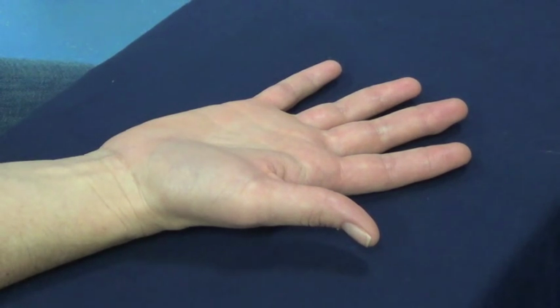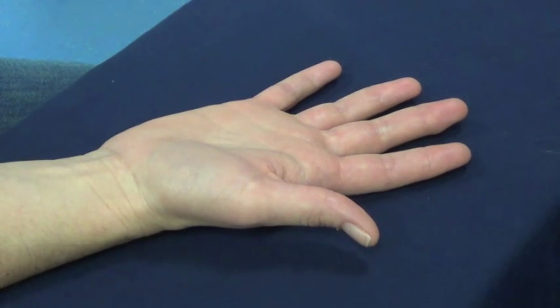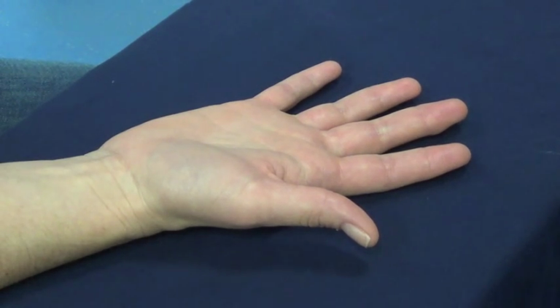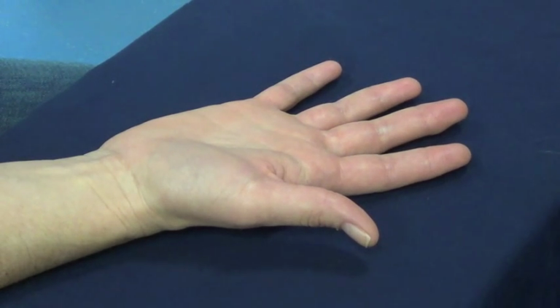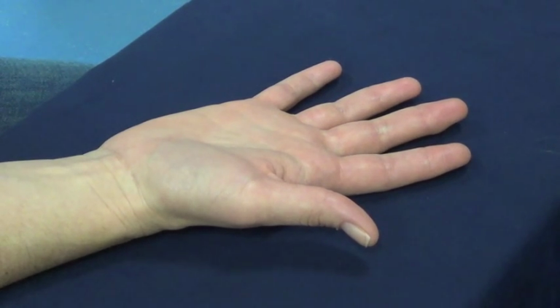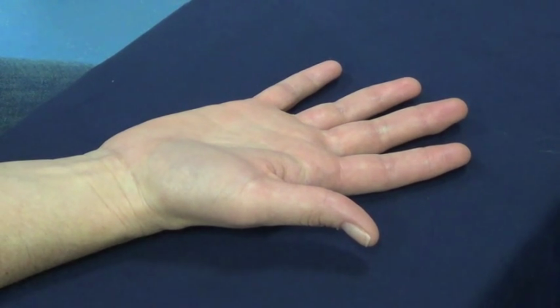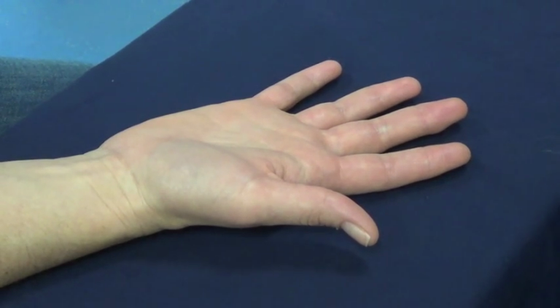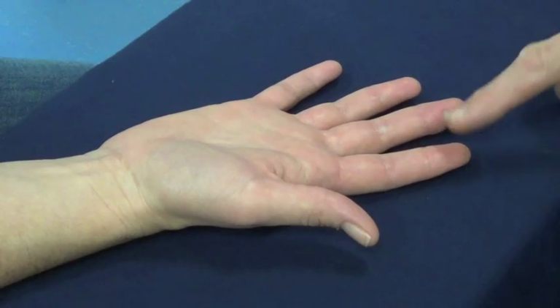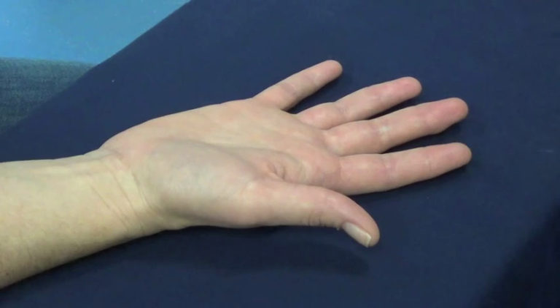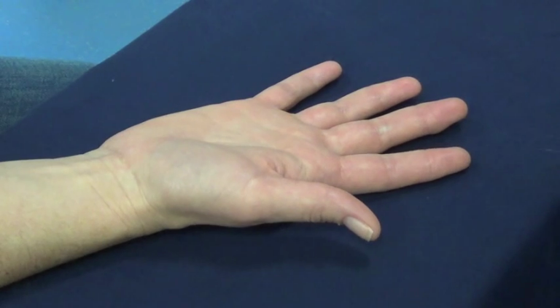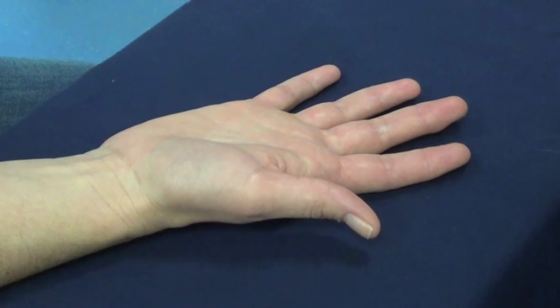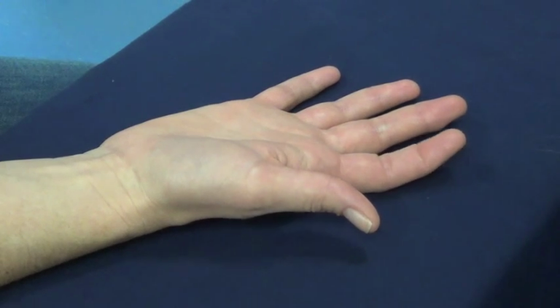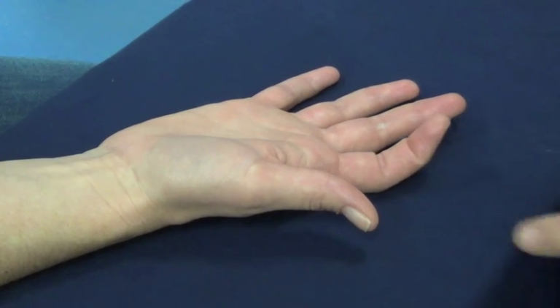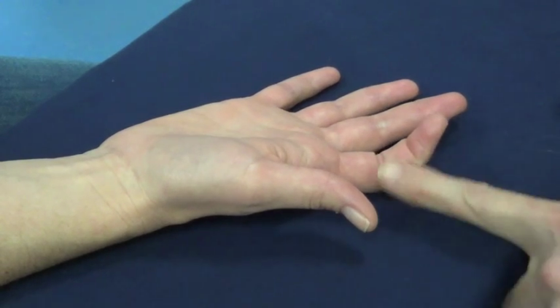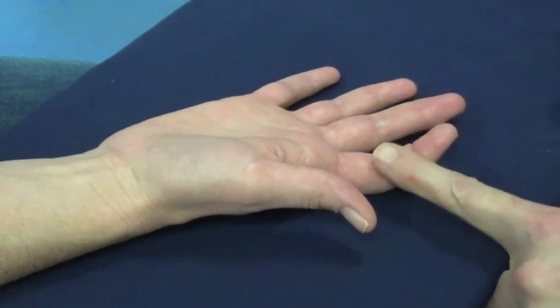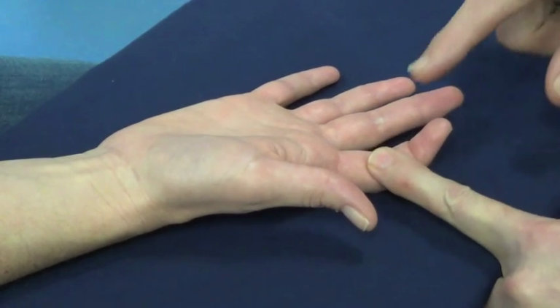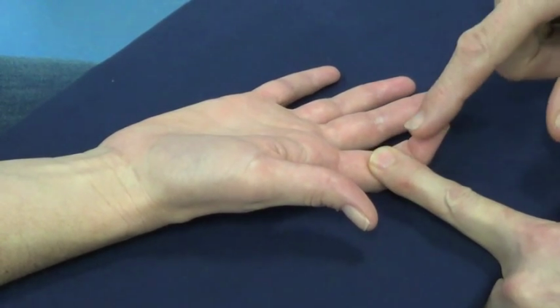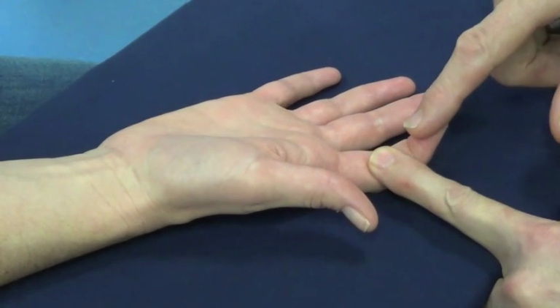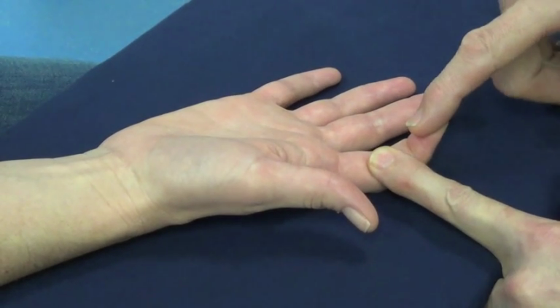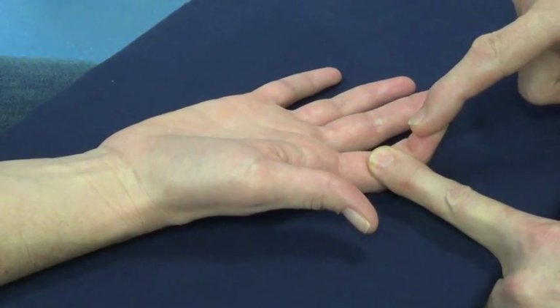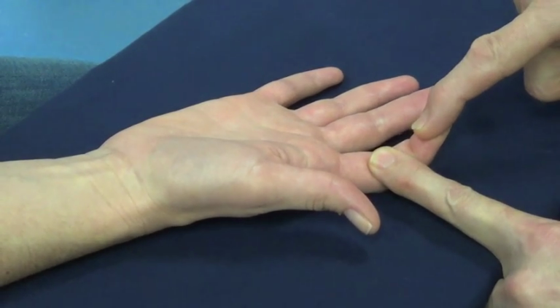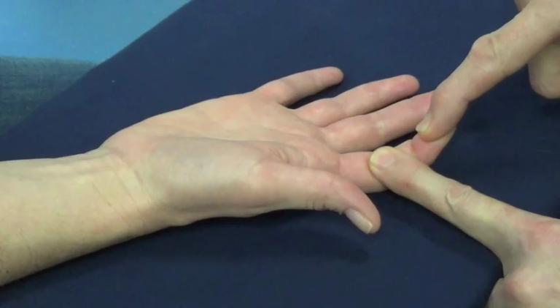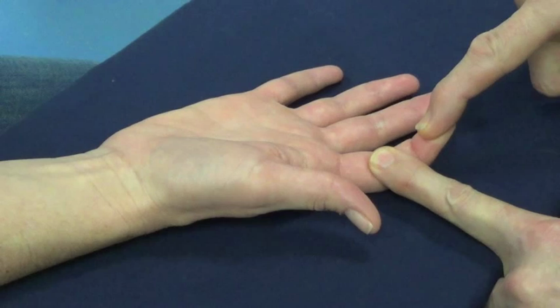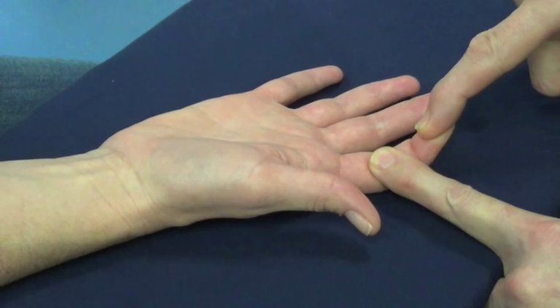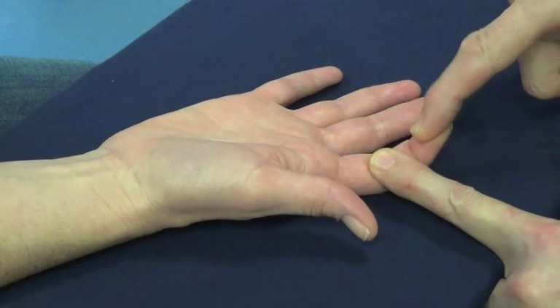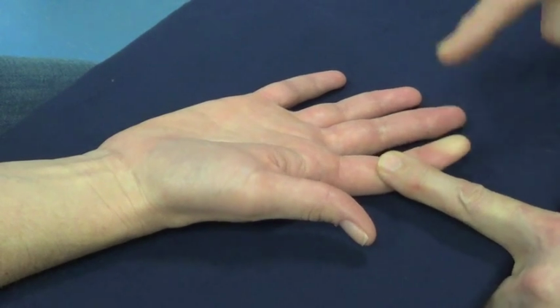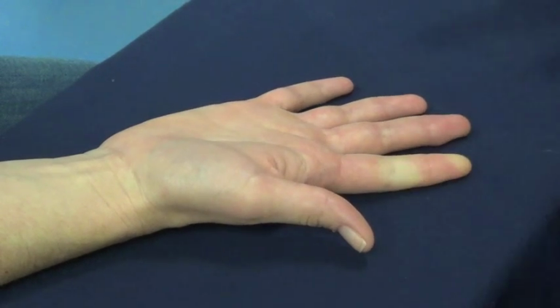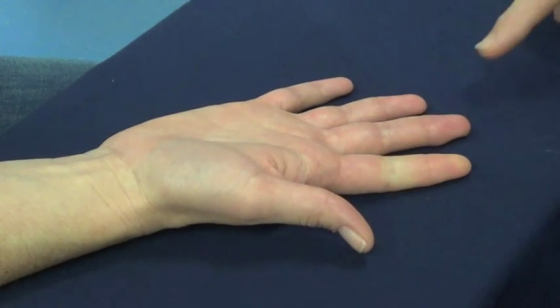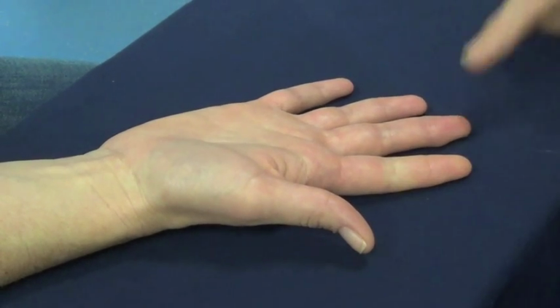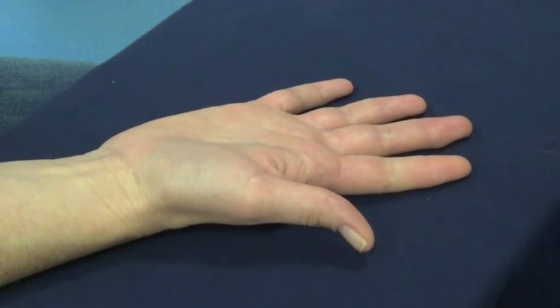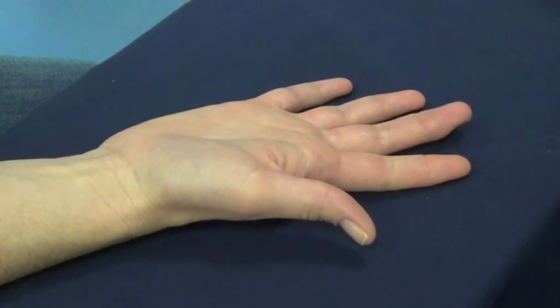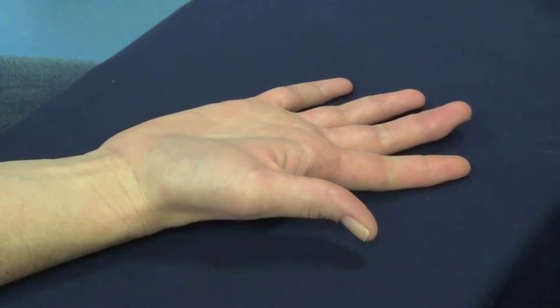Flexor Digitorum Profundus. Bend the tip of your index finger. Don't let me straighten it. And relax. Bend the tip of your middle finger.